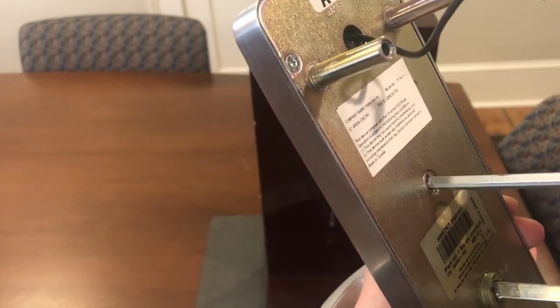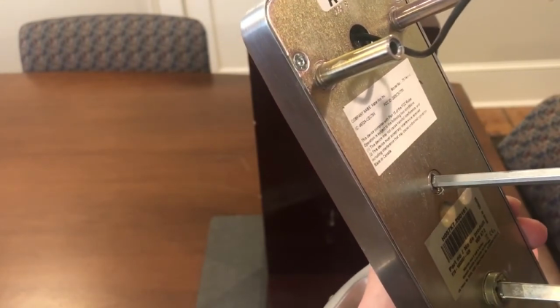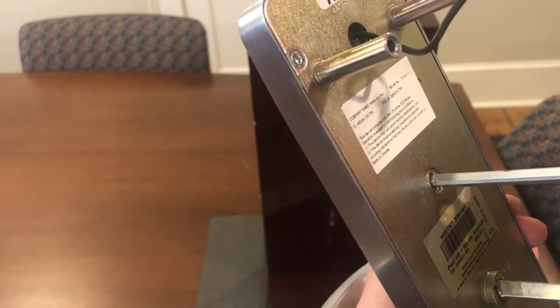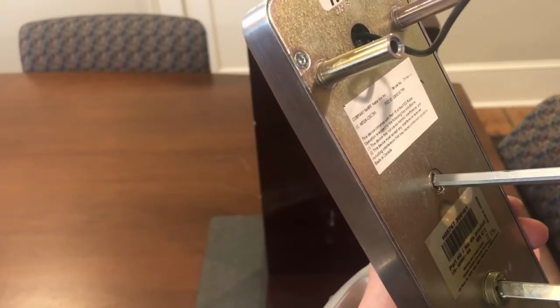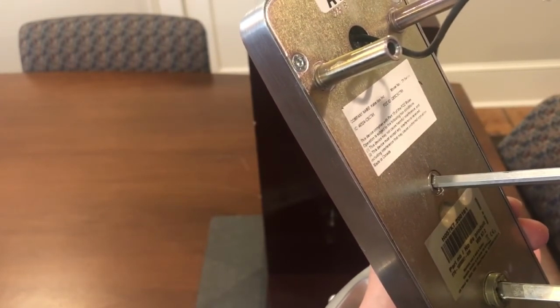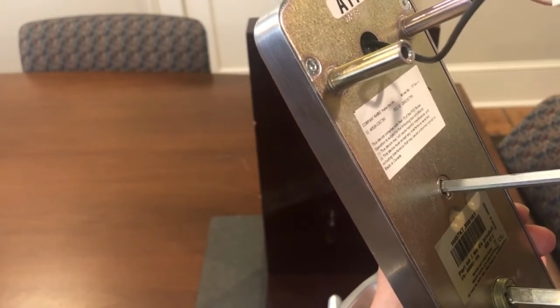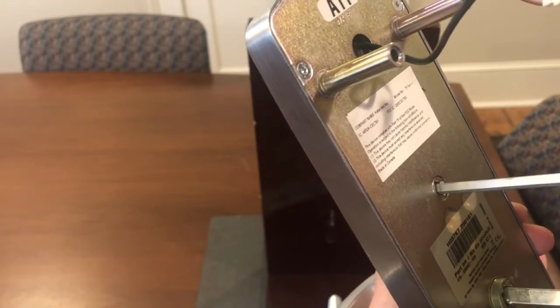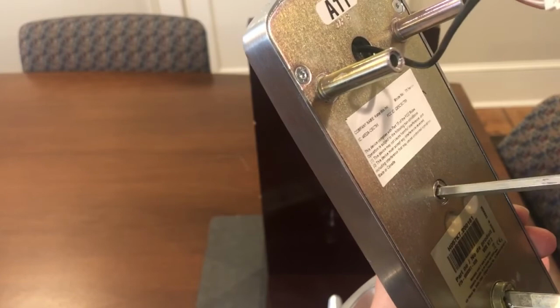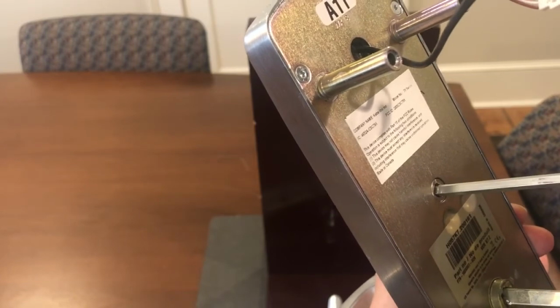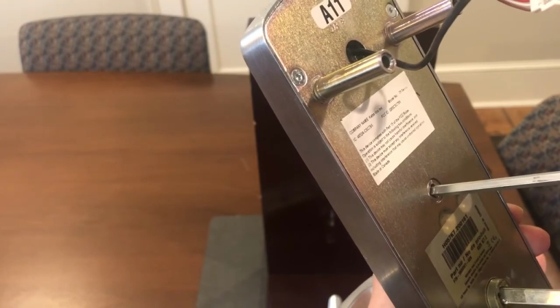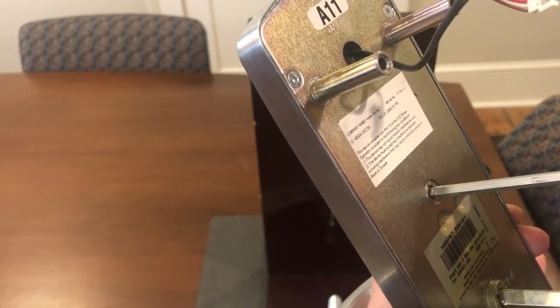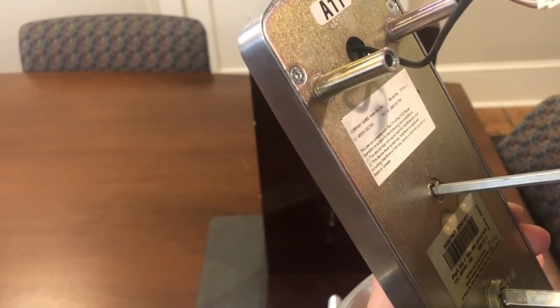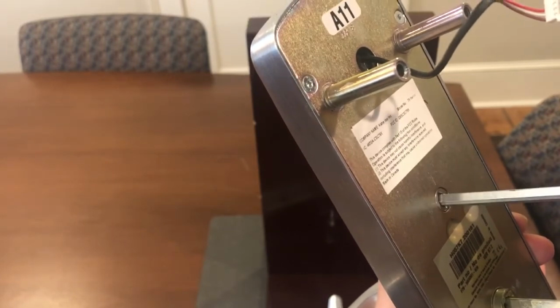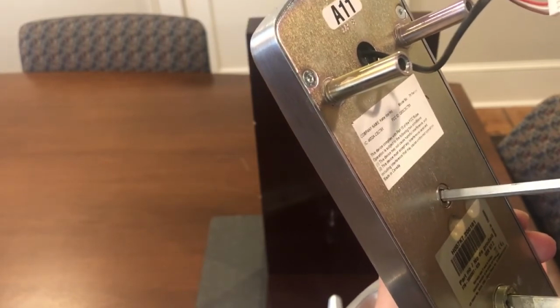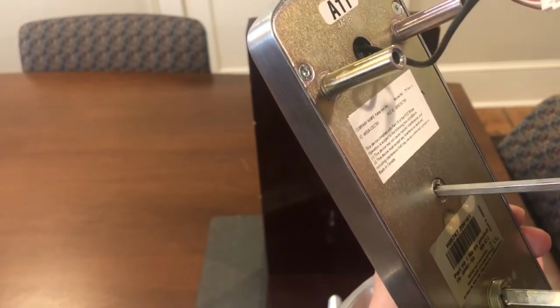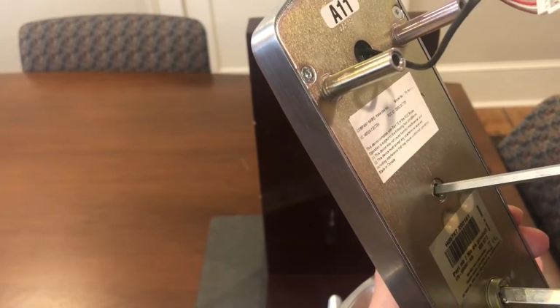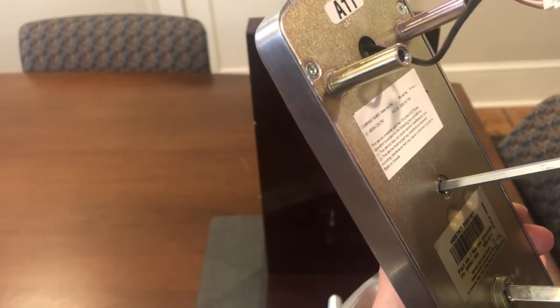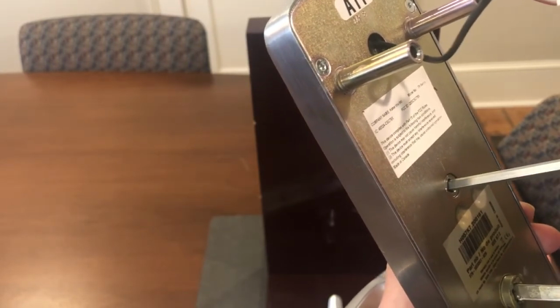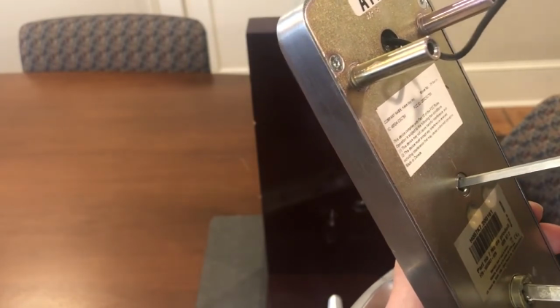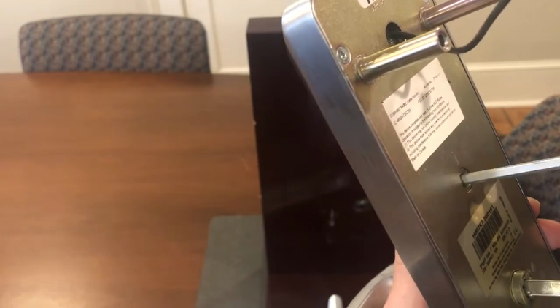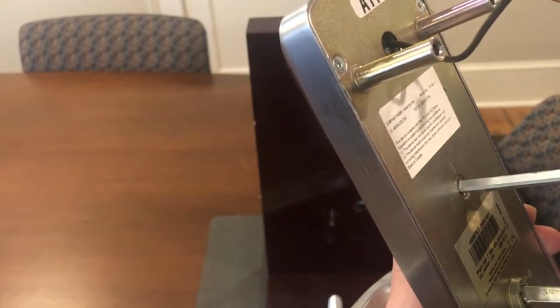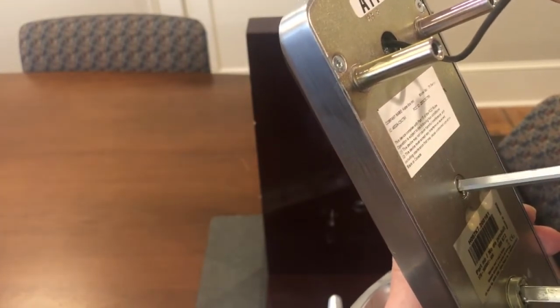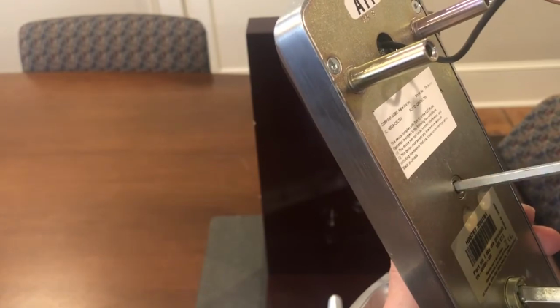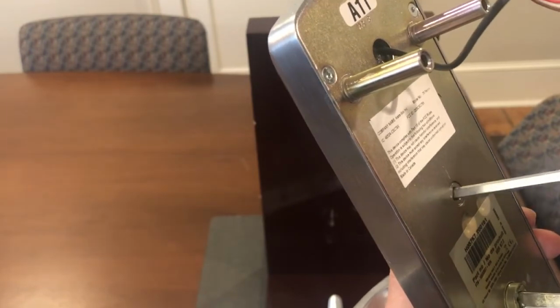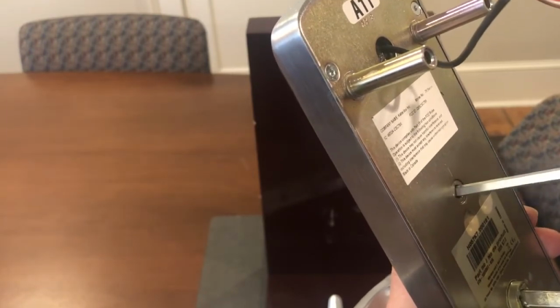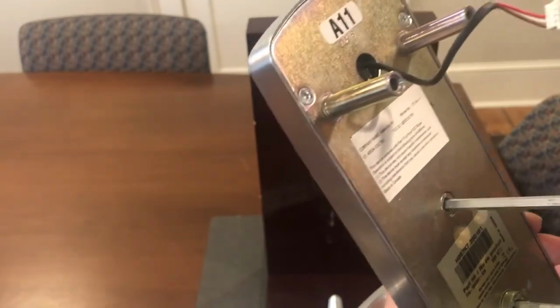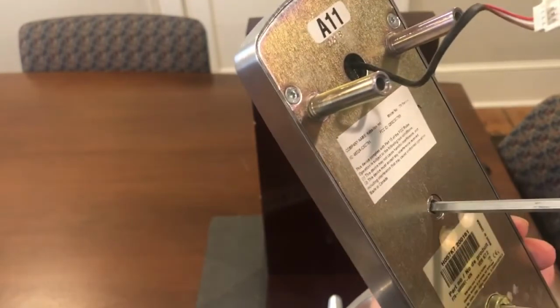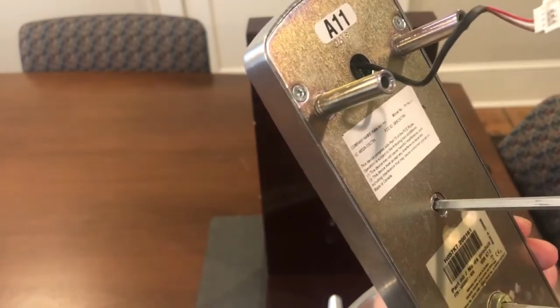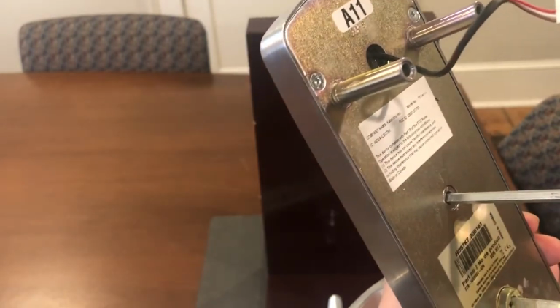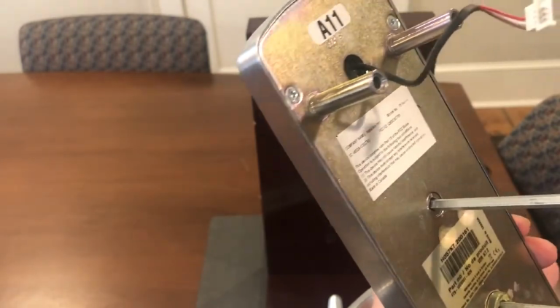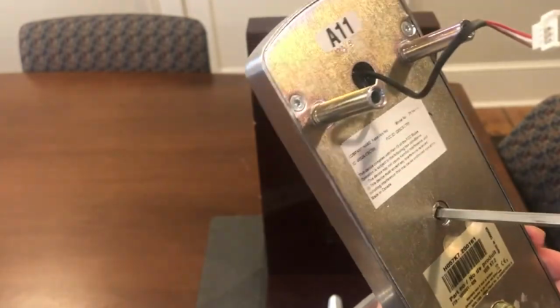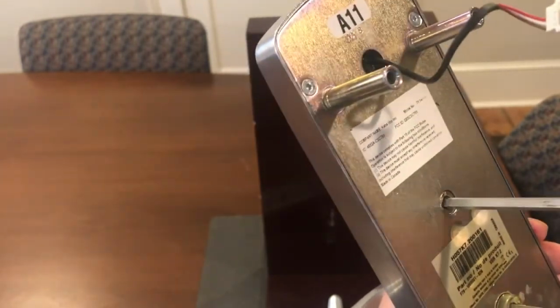You can see it goes into an unlock condition, then a locked condition. So those are just a couple of things to check for in the installation.